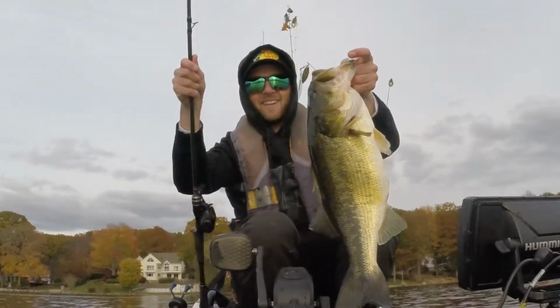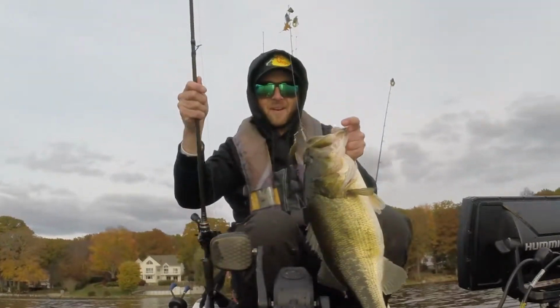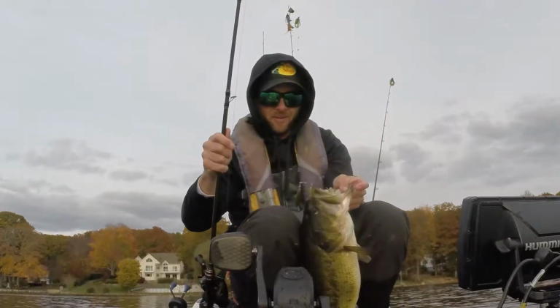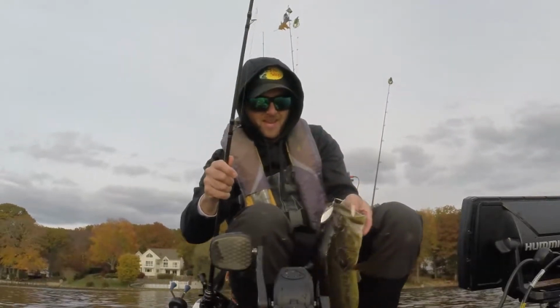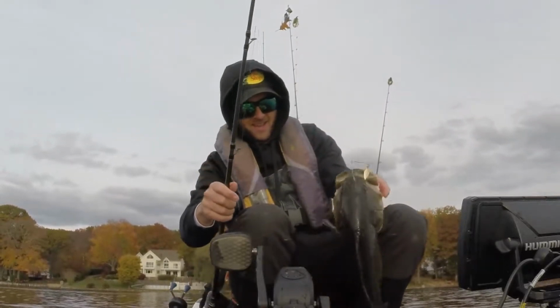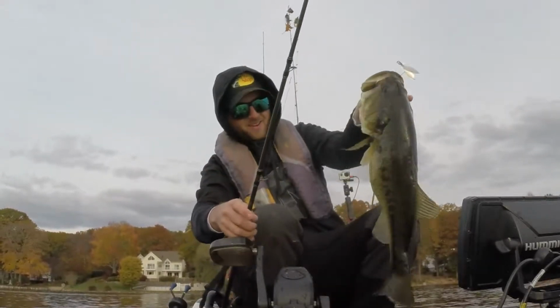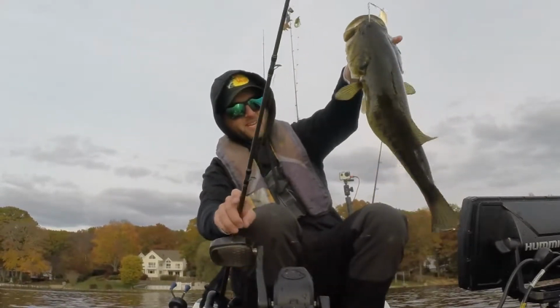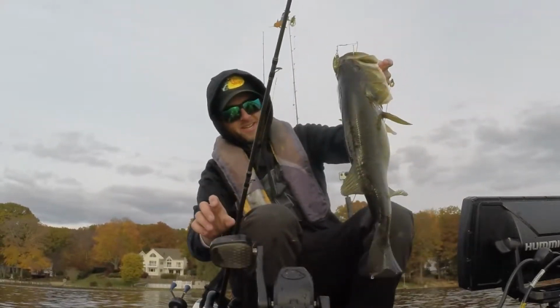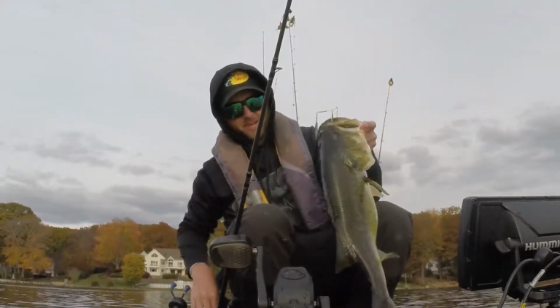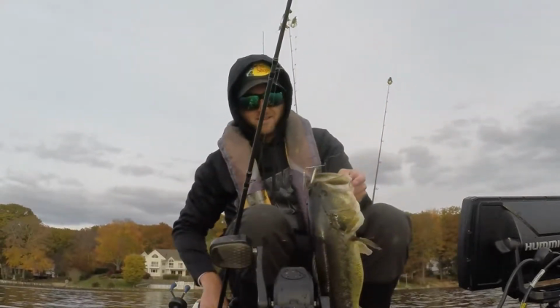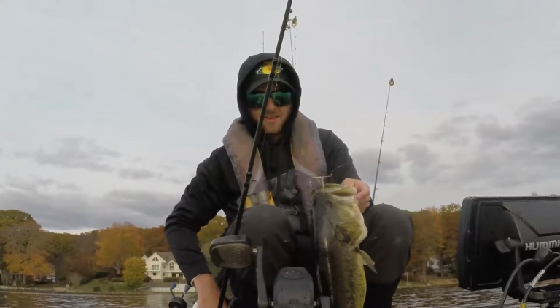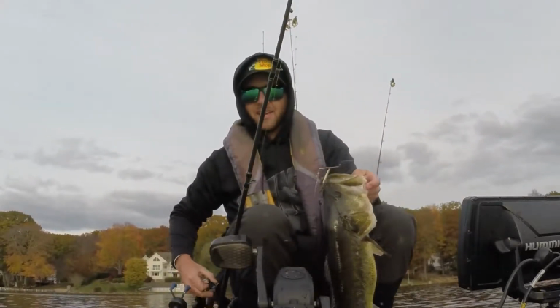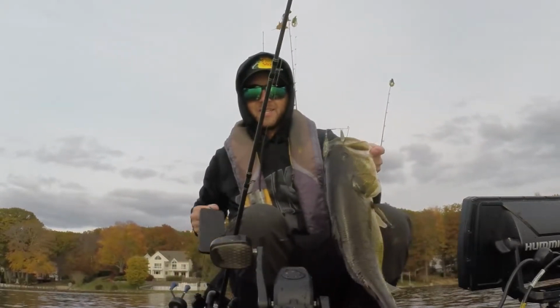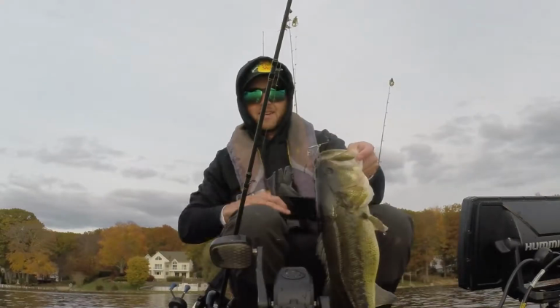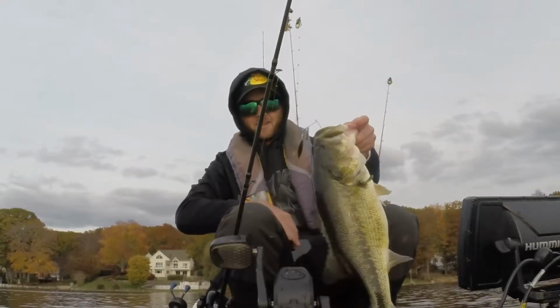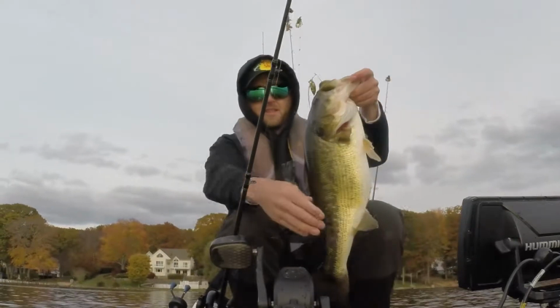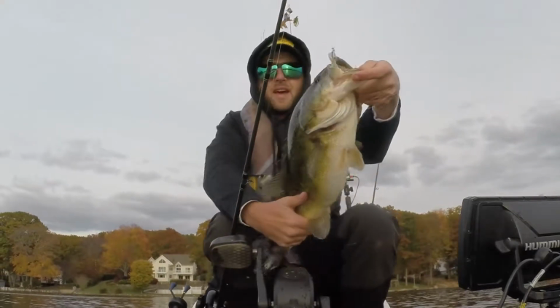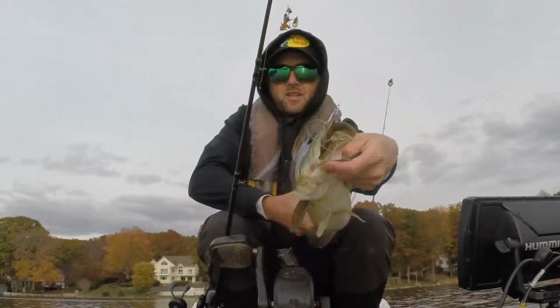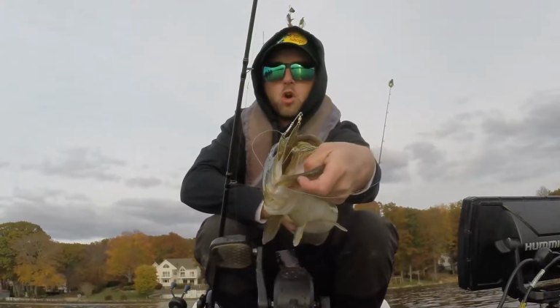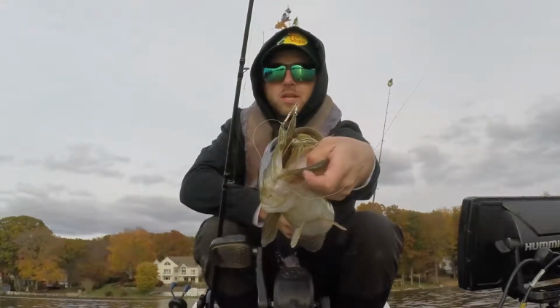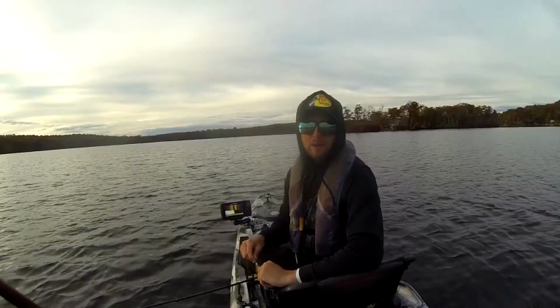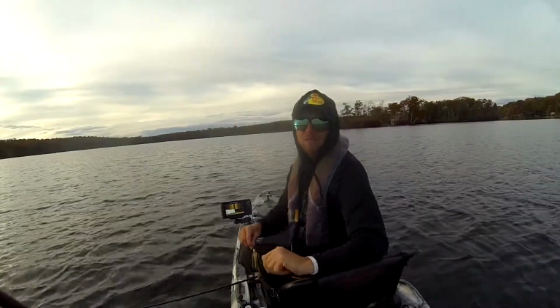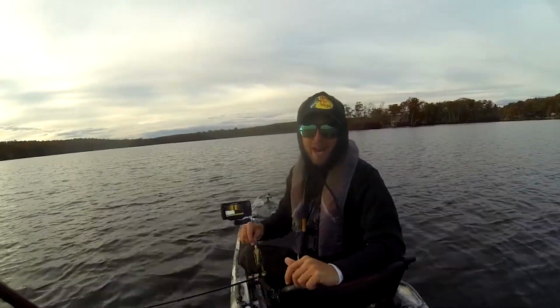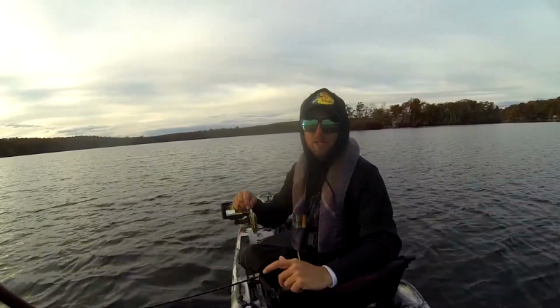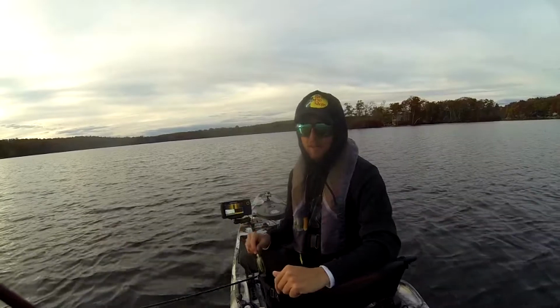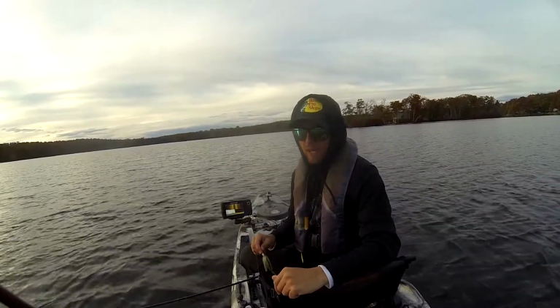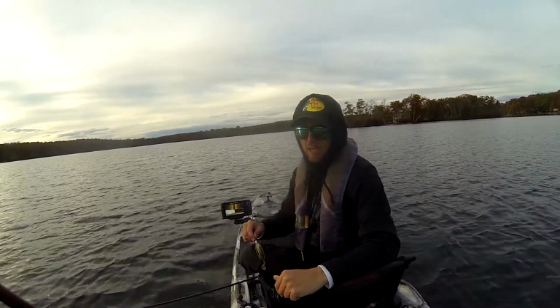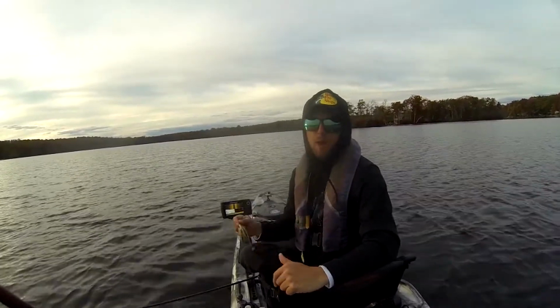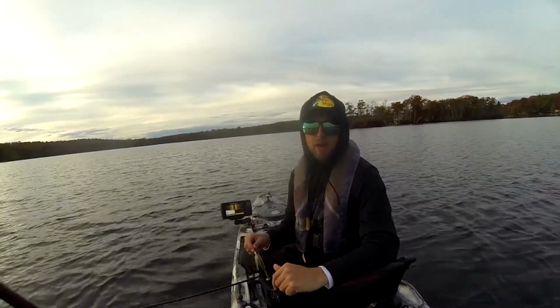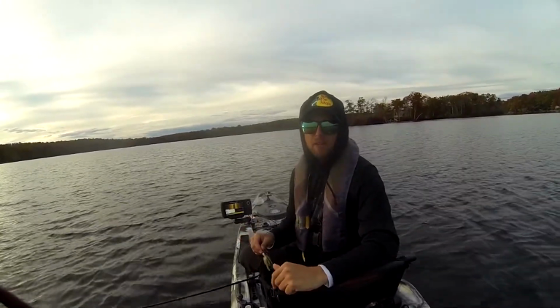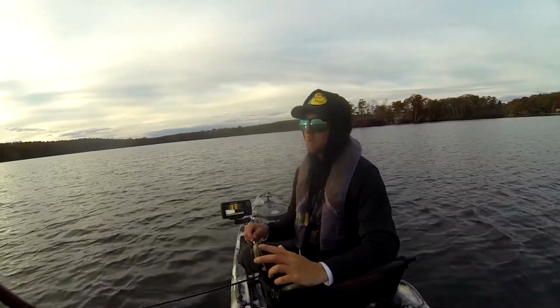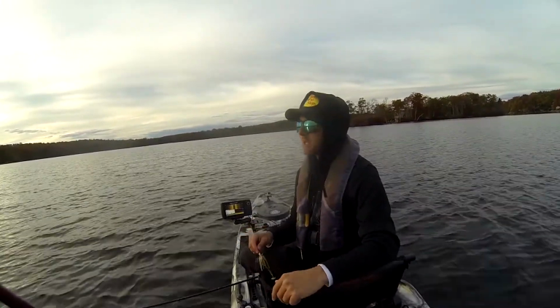I don't even have my board with me. Oh my God, it's a monster. It's a giant. Look at that. Hey, what's up guys? Ryan Nye here with the Connecticut Renegades. We're a brand new KFL team for the 2022 season.